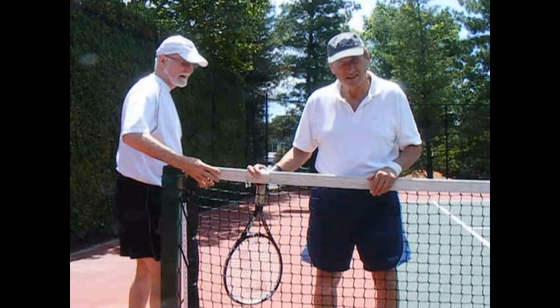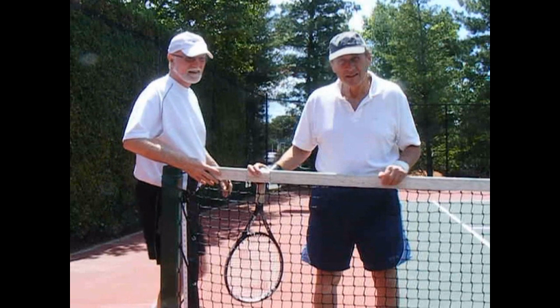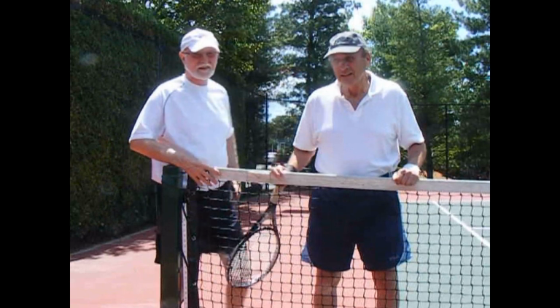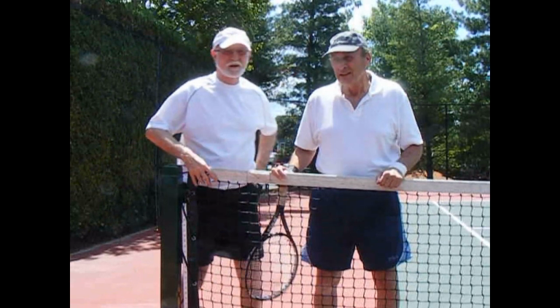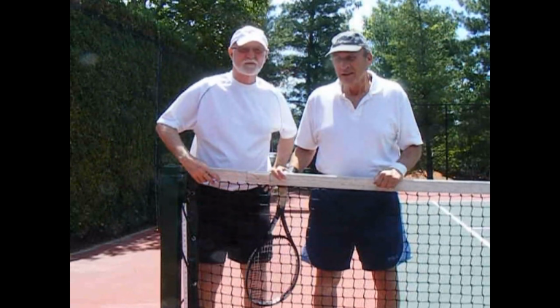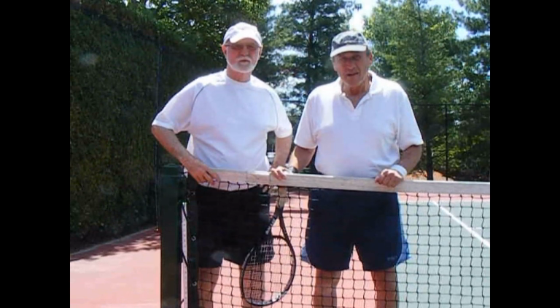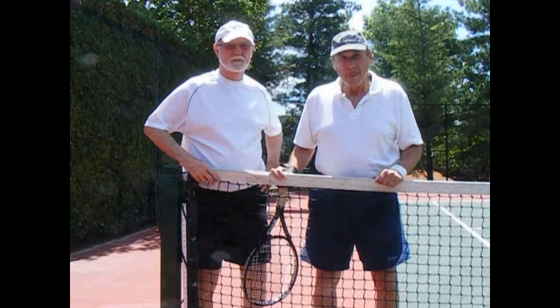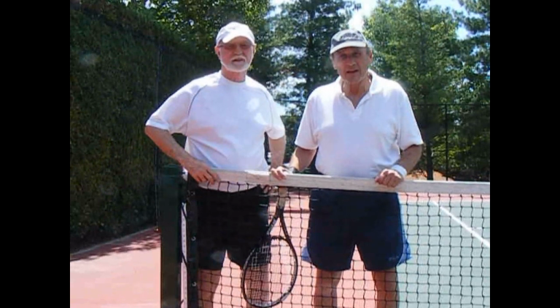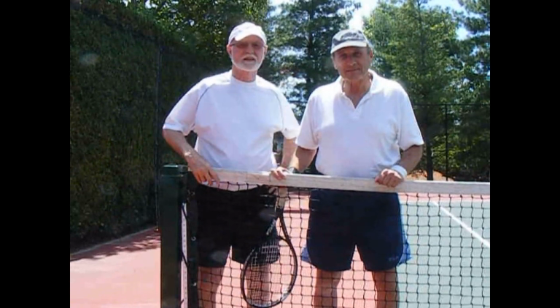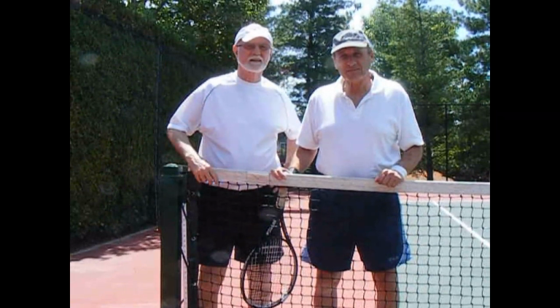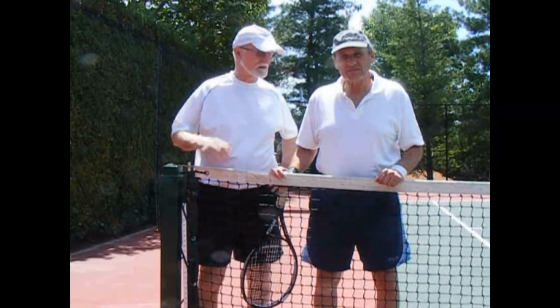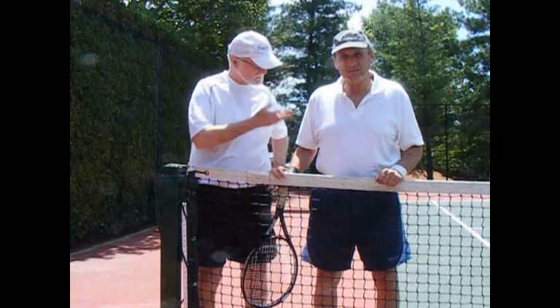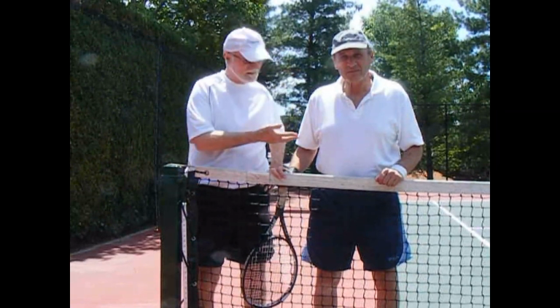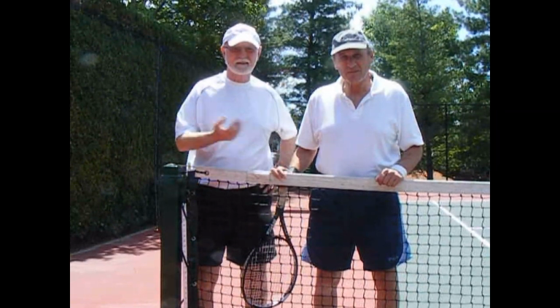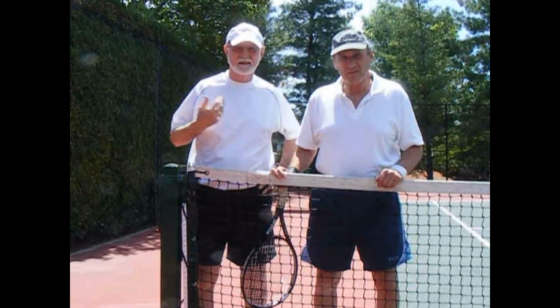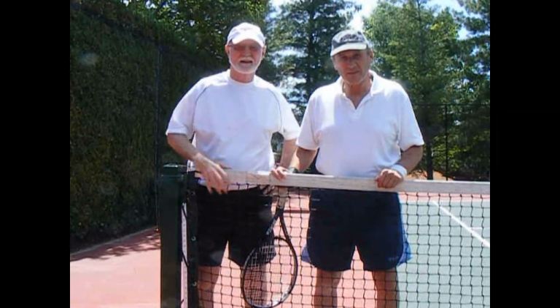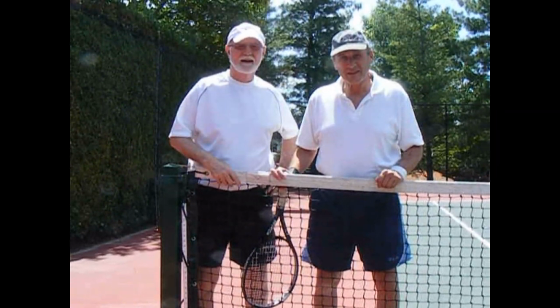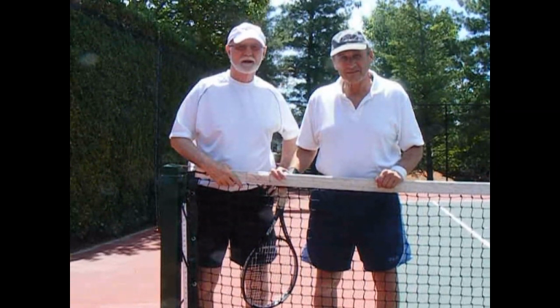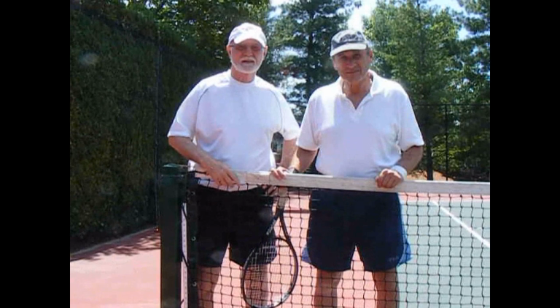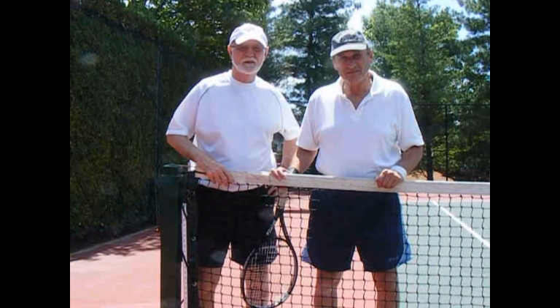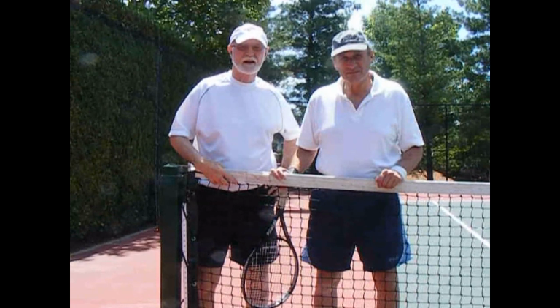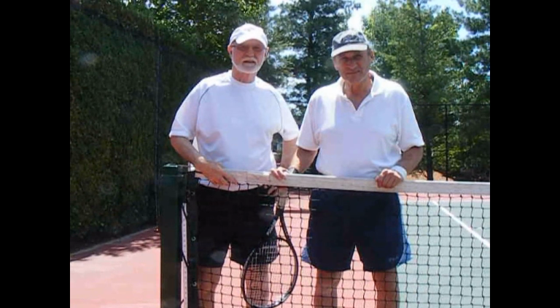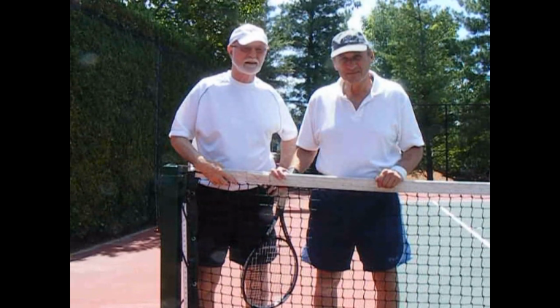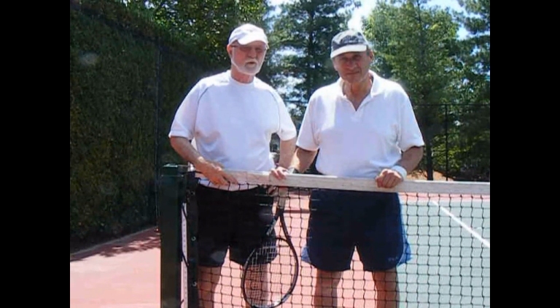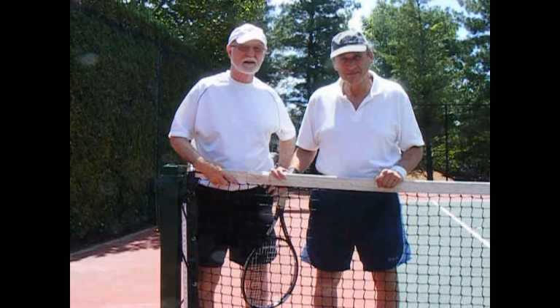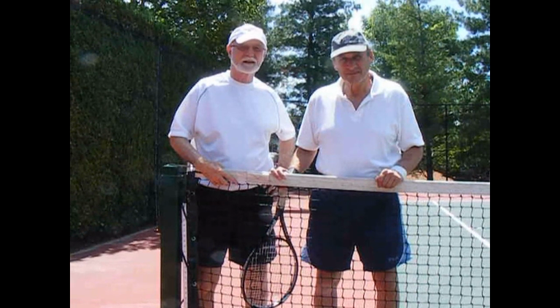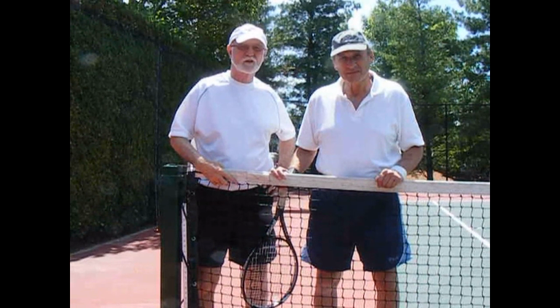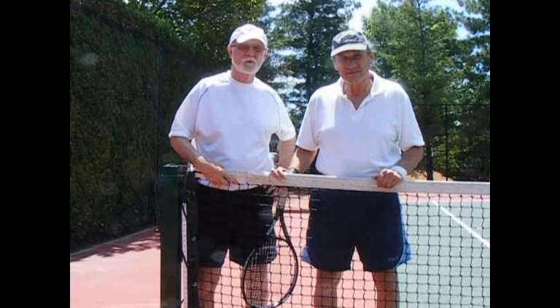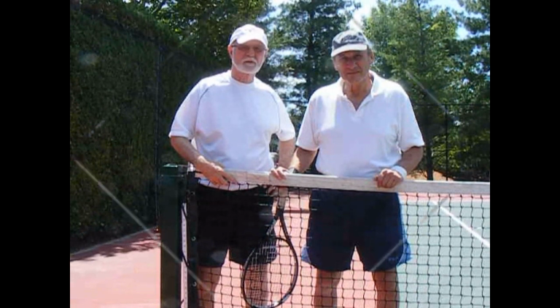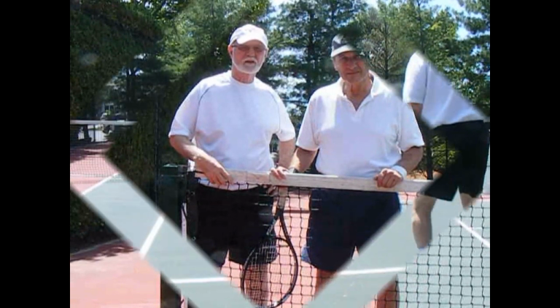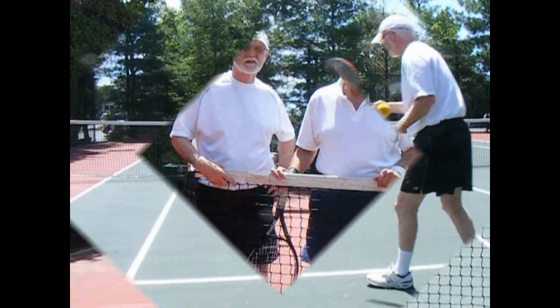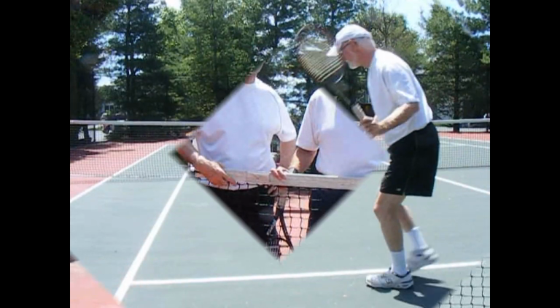Today we're going to work on some warm-up skills. This is my friend Barry, and I'm Buzz Gillis, the old-timer. Hopefully you'll enjoy the warm-up skills and learn something.